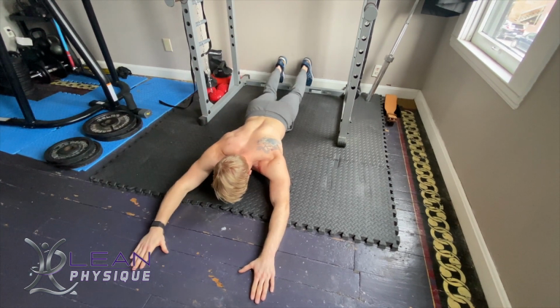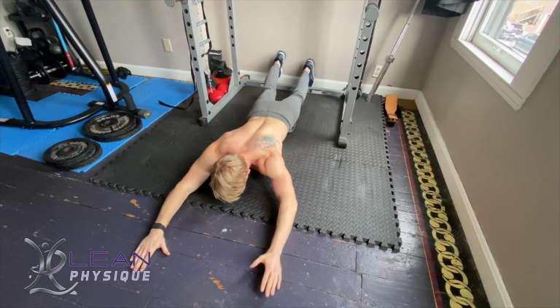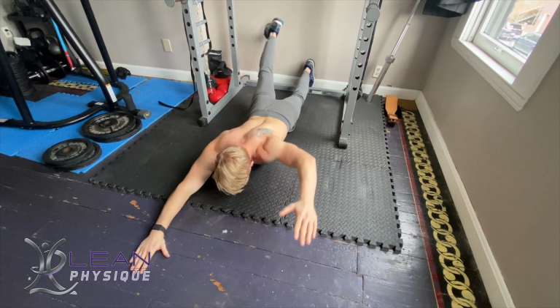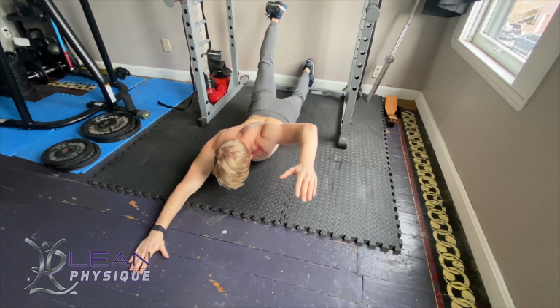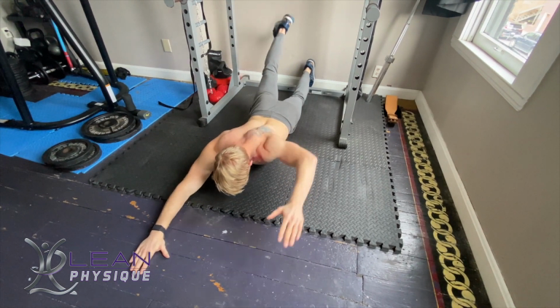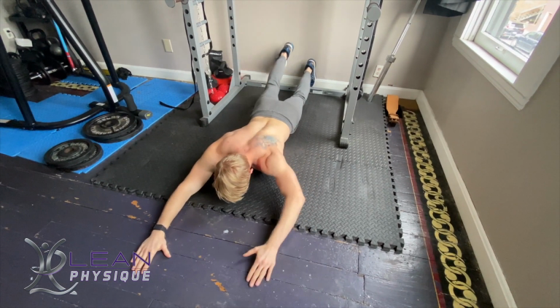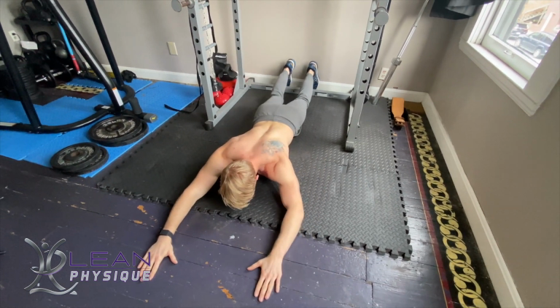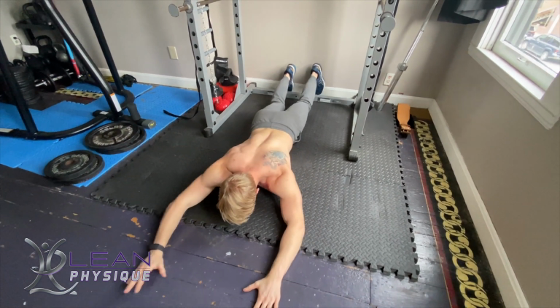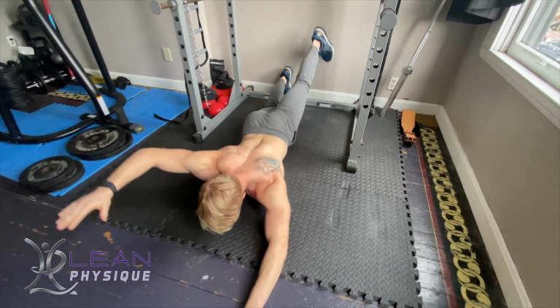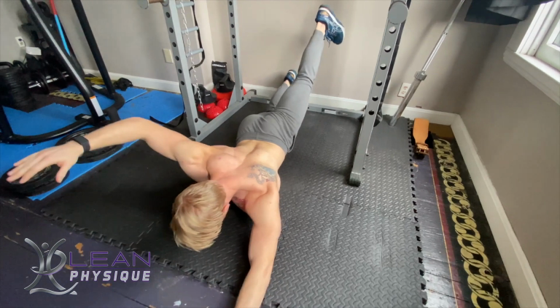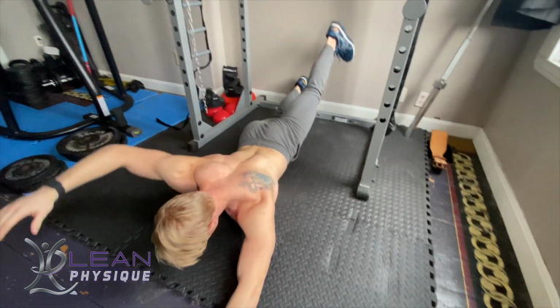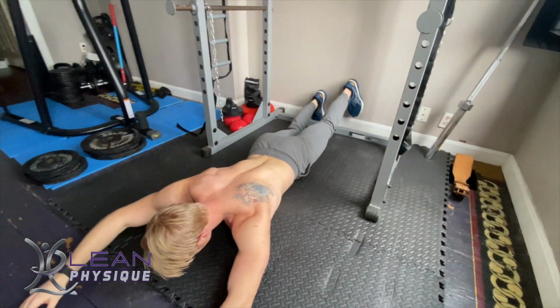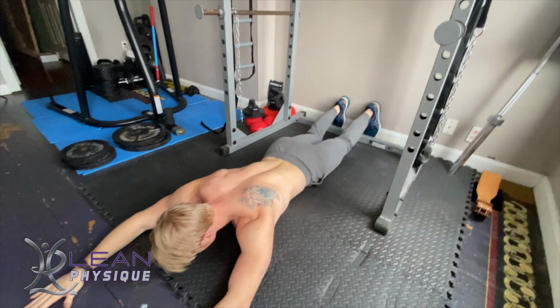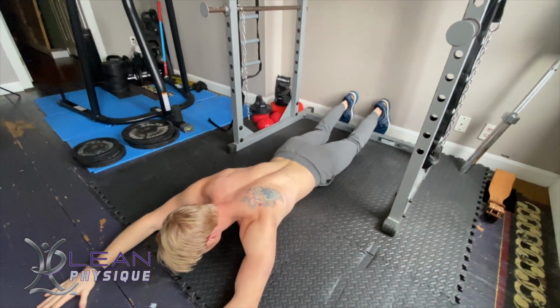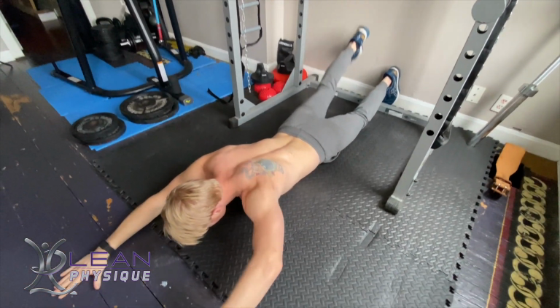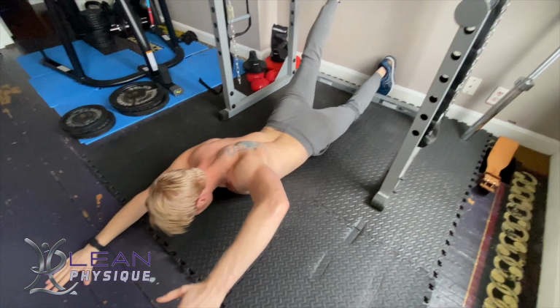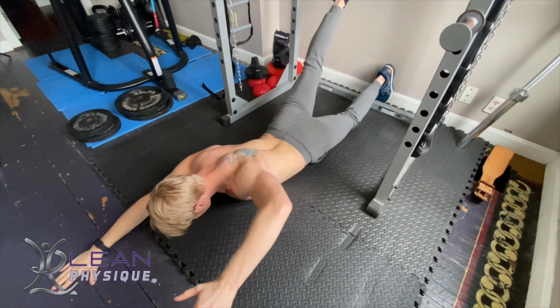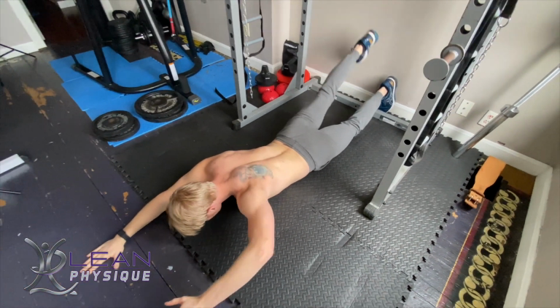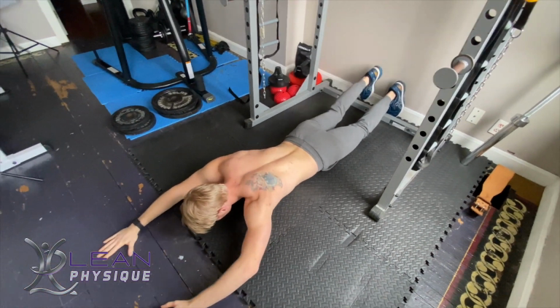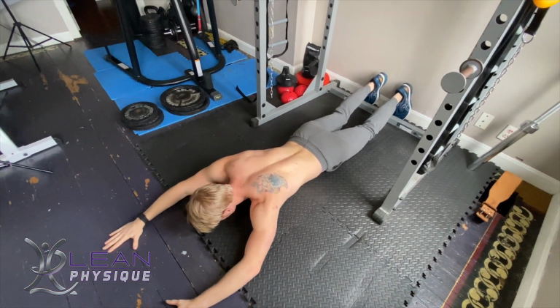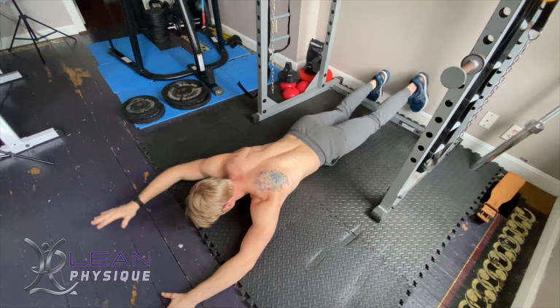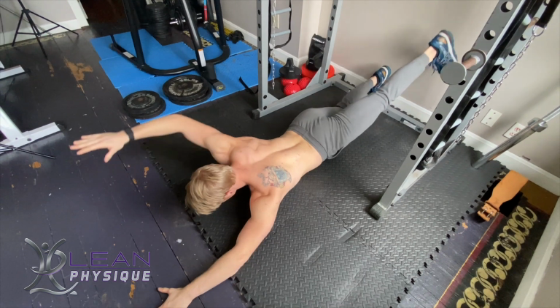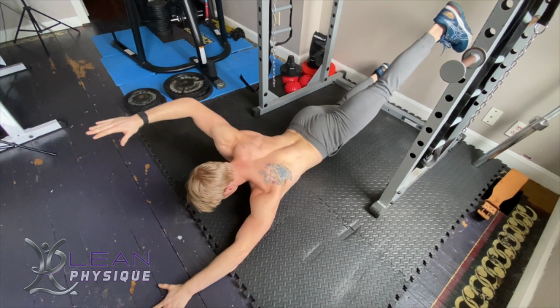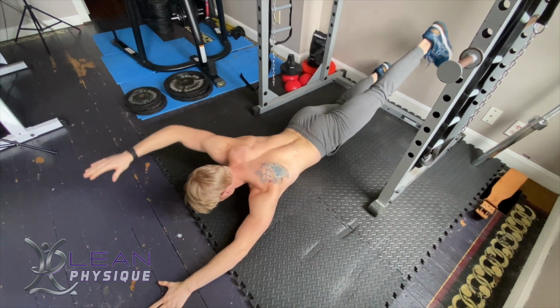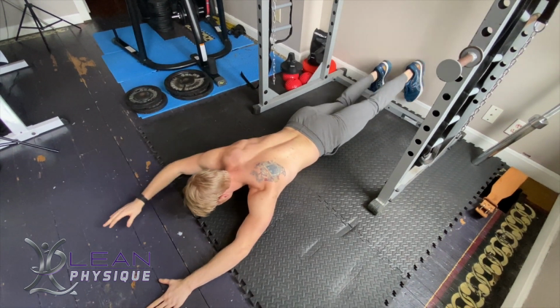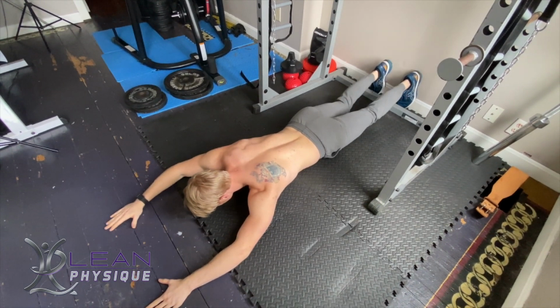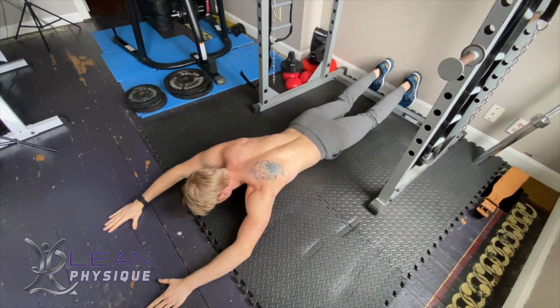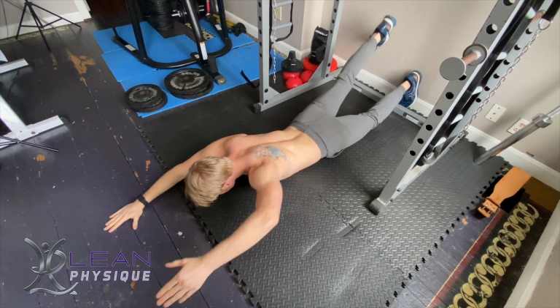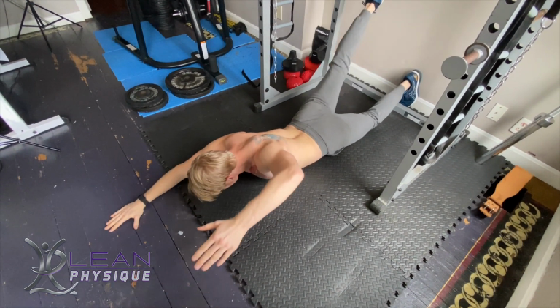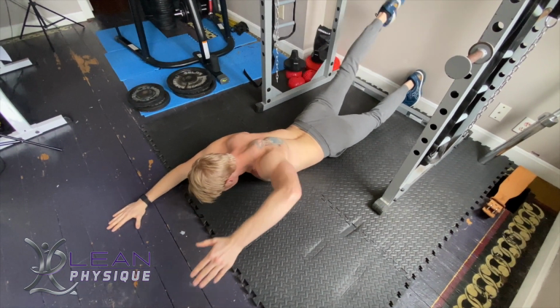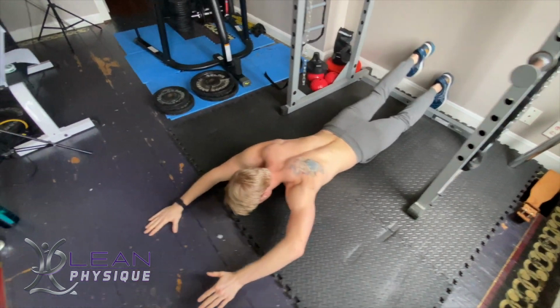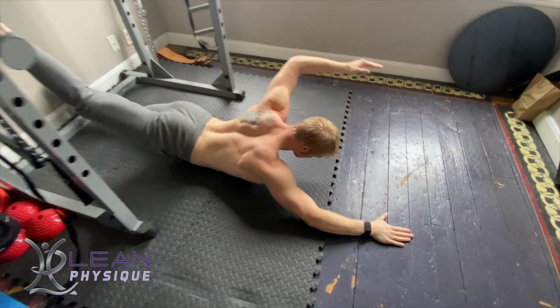To do this exercise, we're going to lay down prone, so on your belly on the floor. From here, we've got our arms and legs extended out in front of the body. We're going to use opposite limbs with this exercise, so if your left leg is raising, your right arm's going to come up.